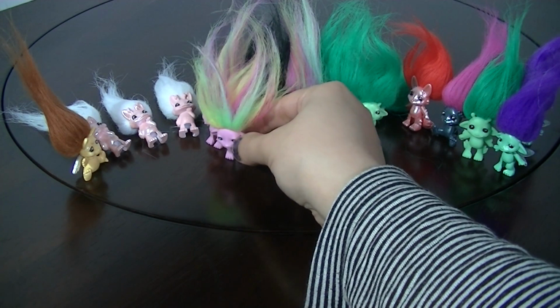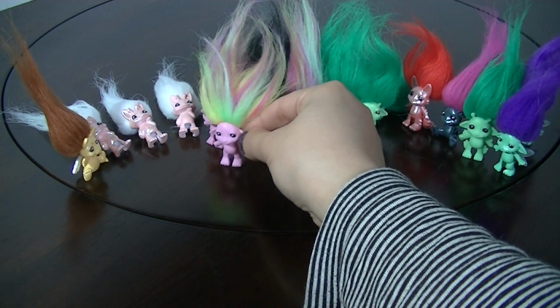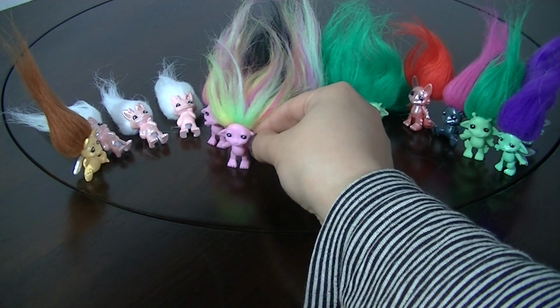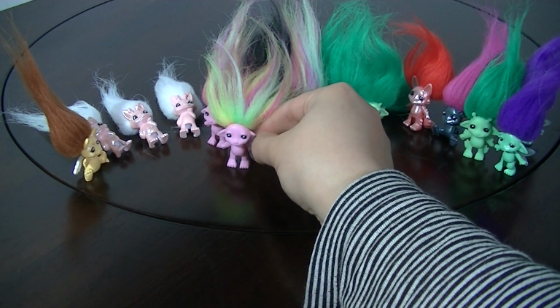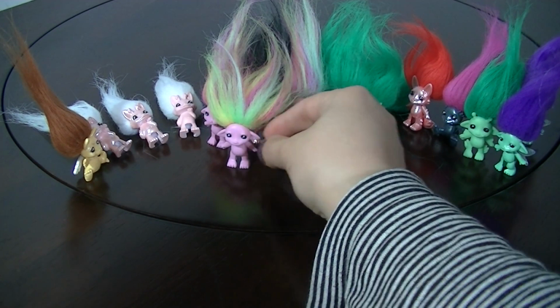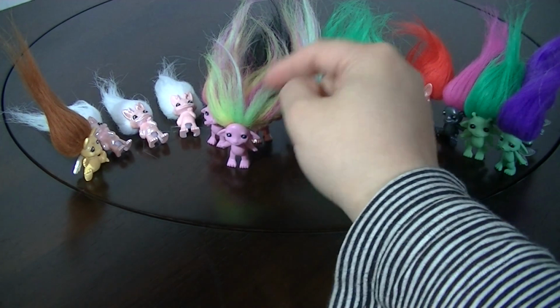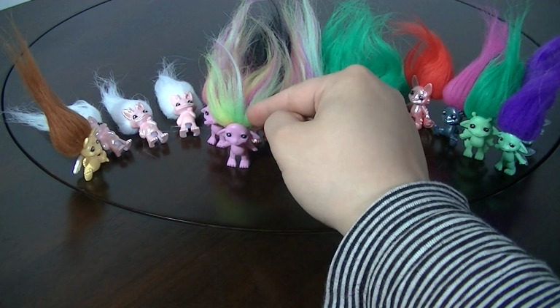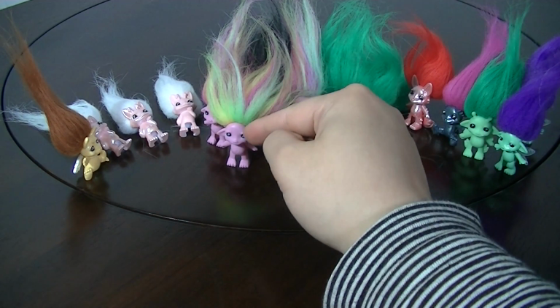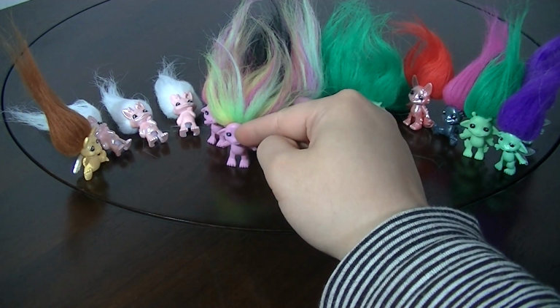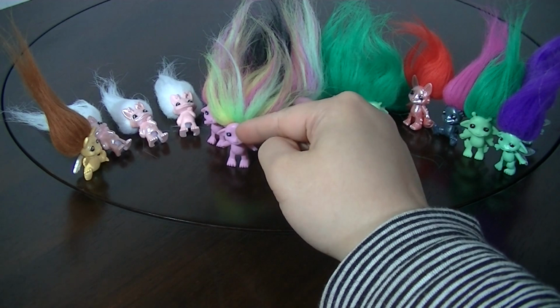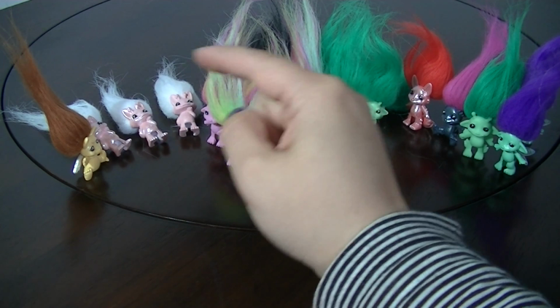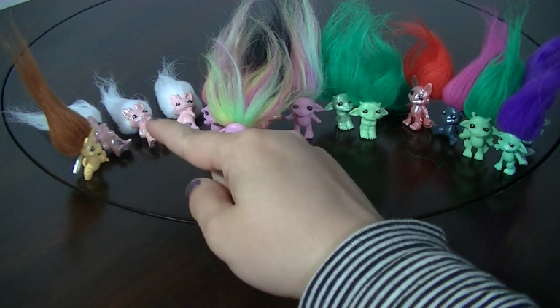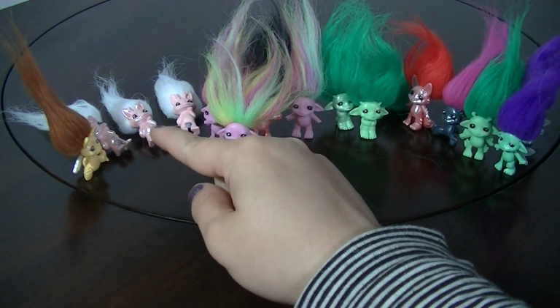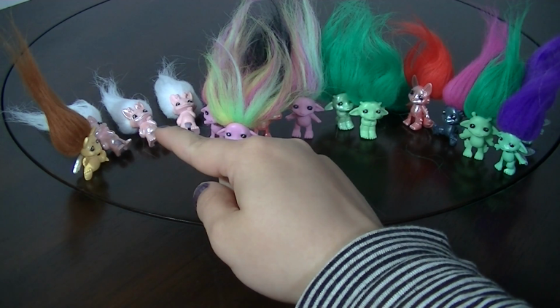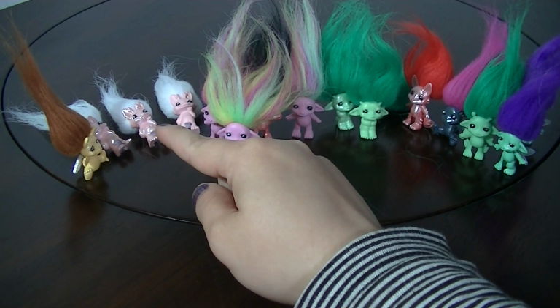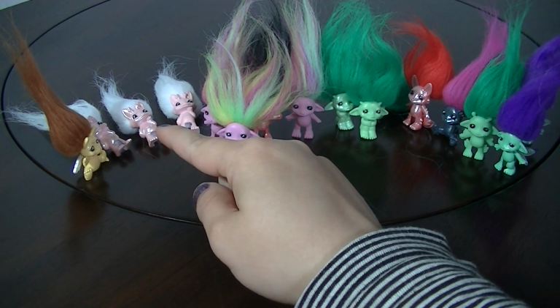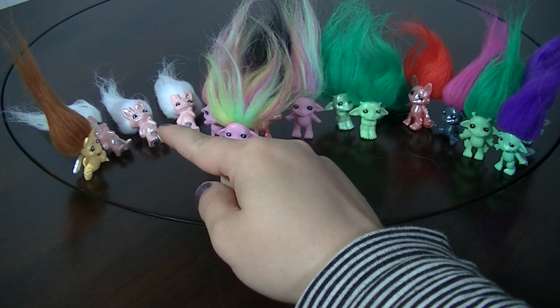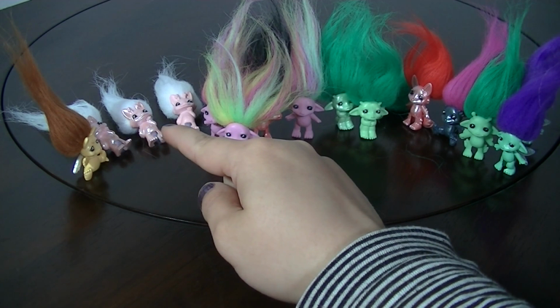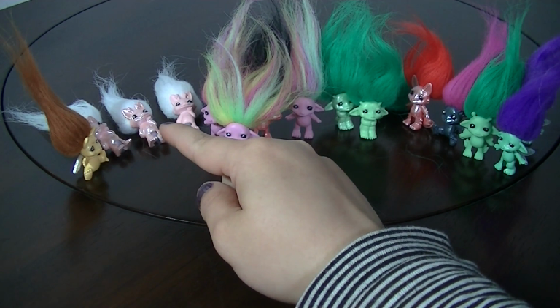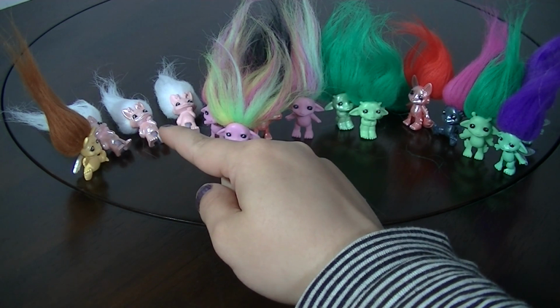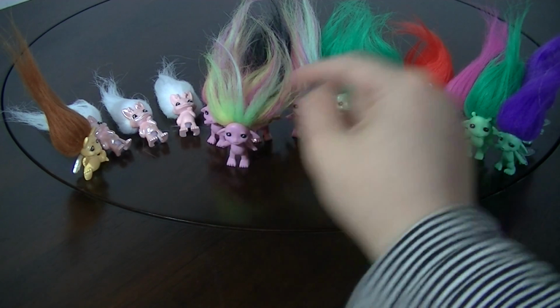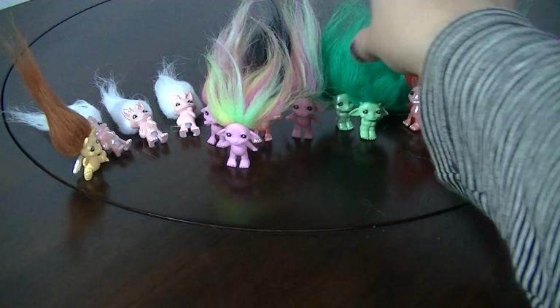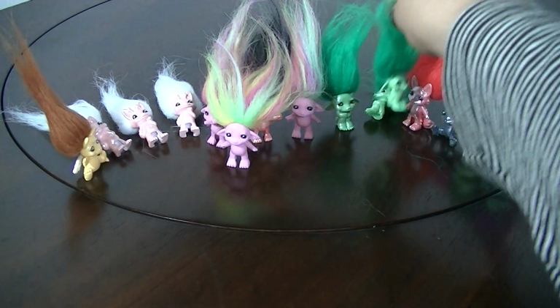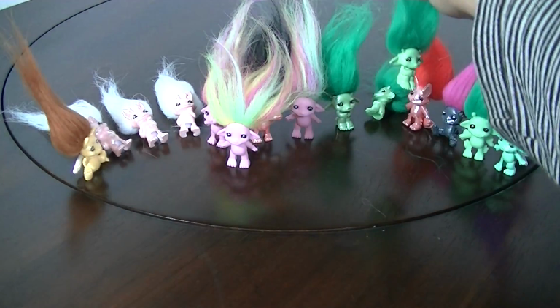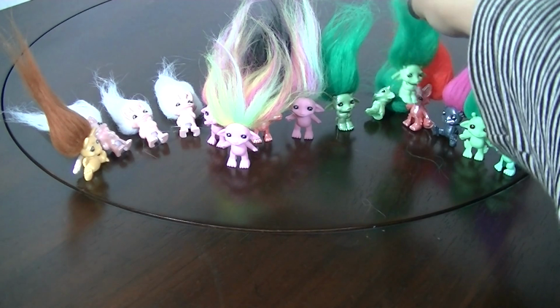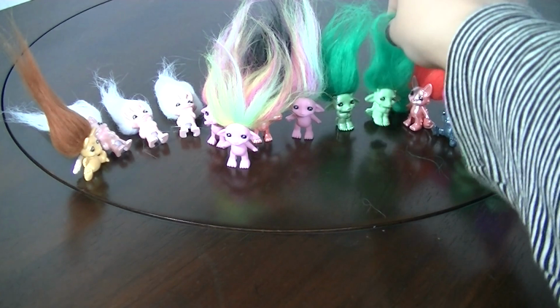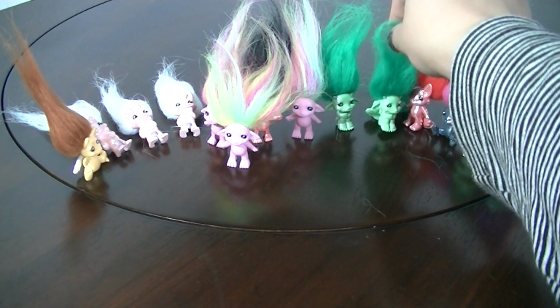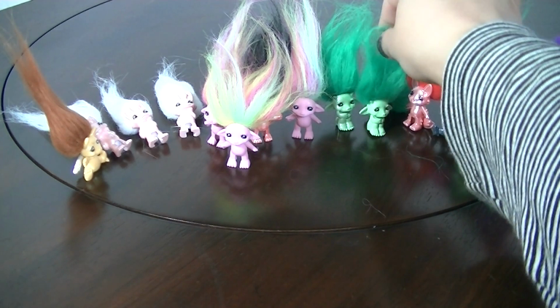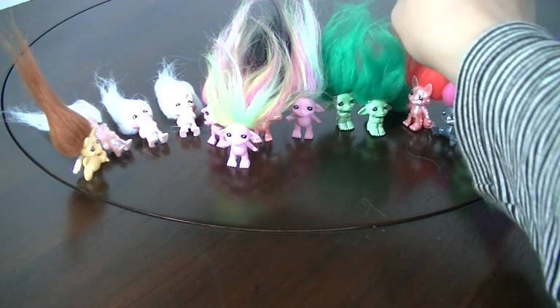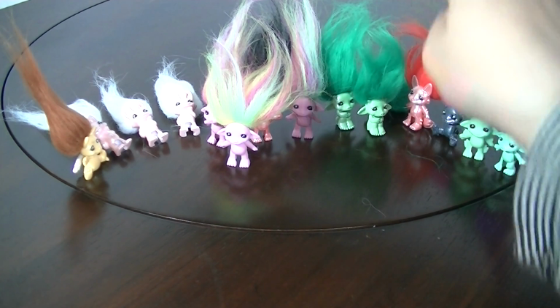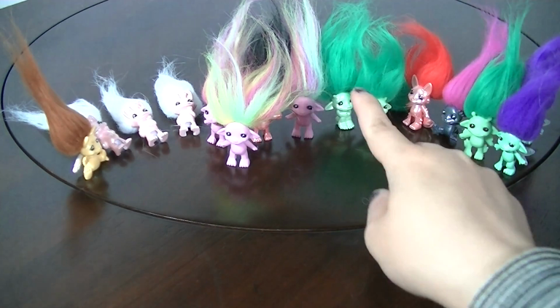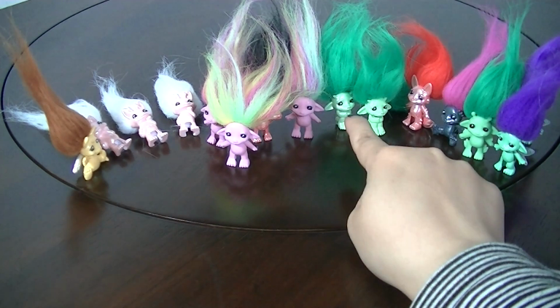So right now I have a standard finish Teeny Genie, a Dorothy Doe in pearl finish, and a pearl finish Birchie.